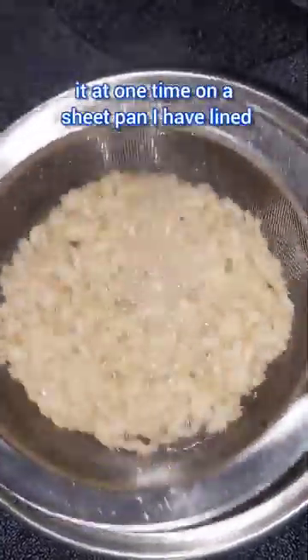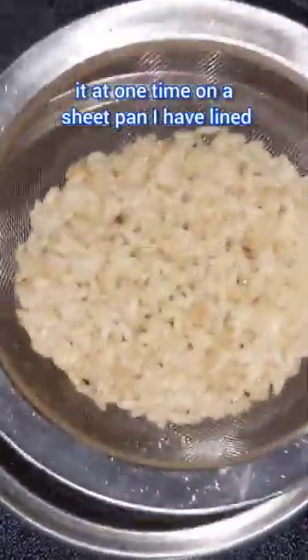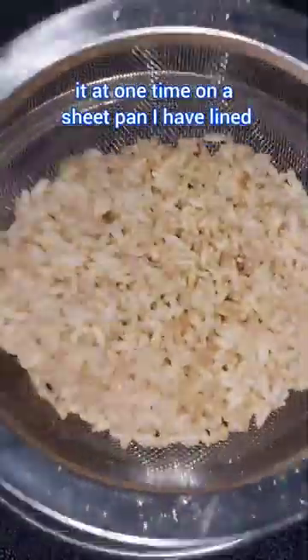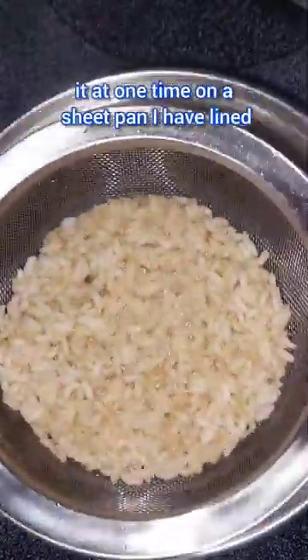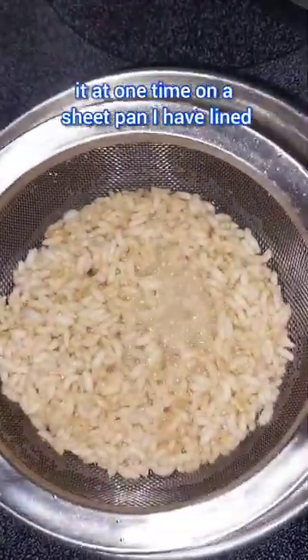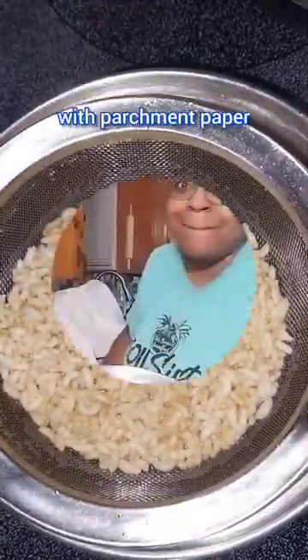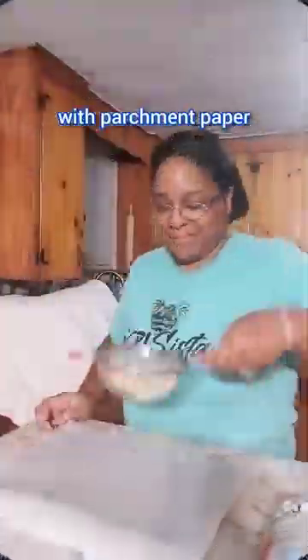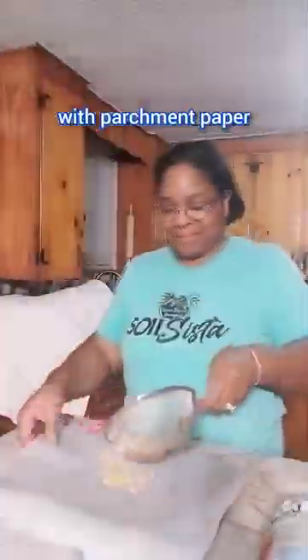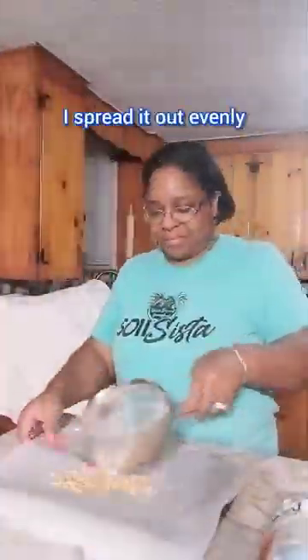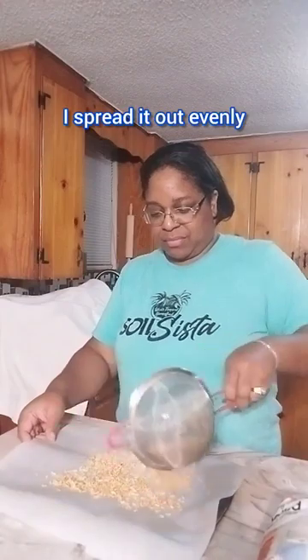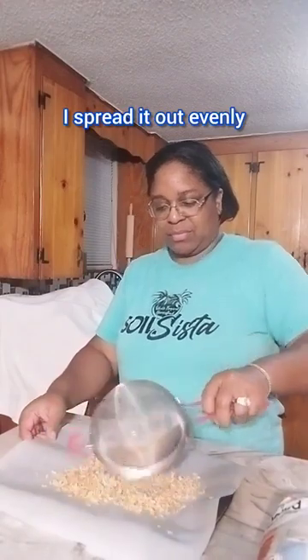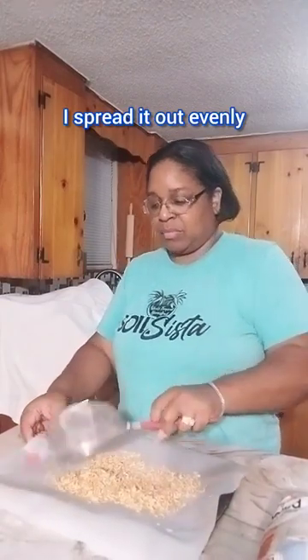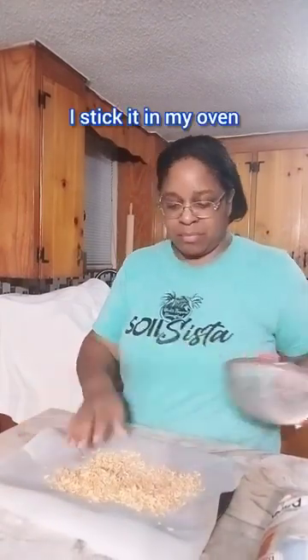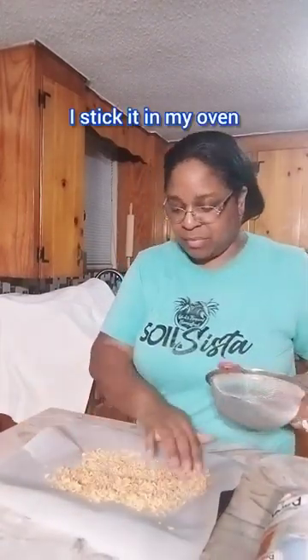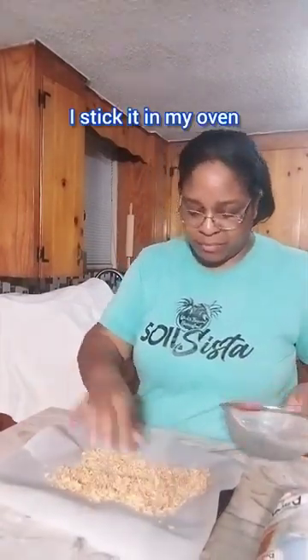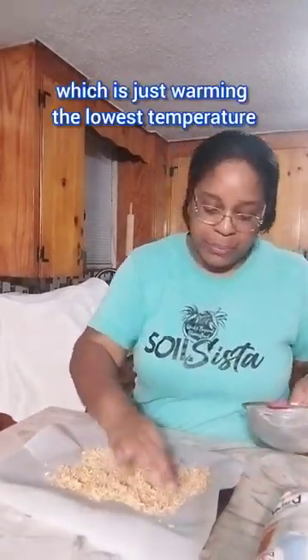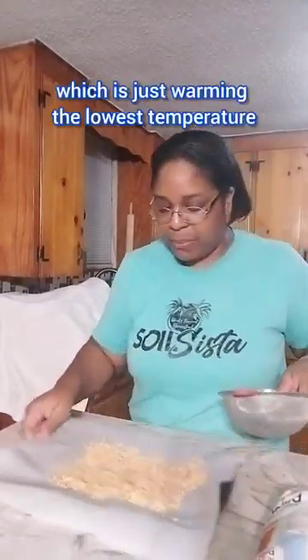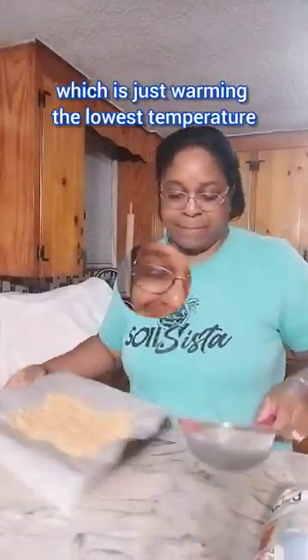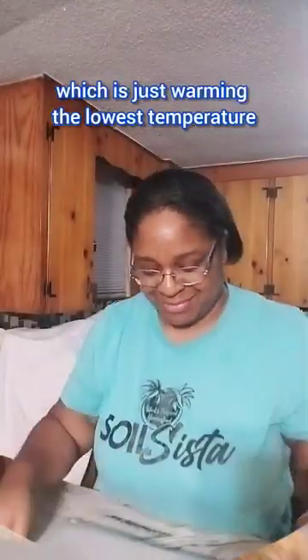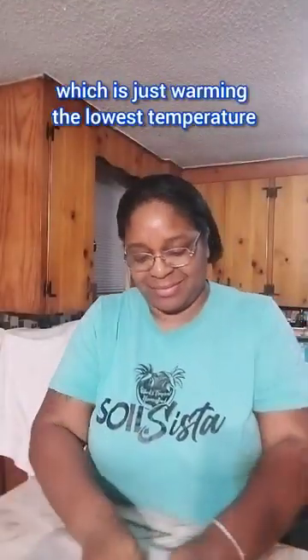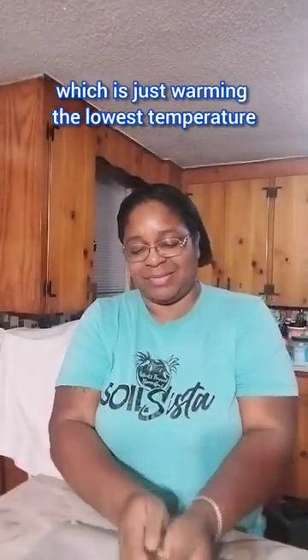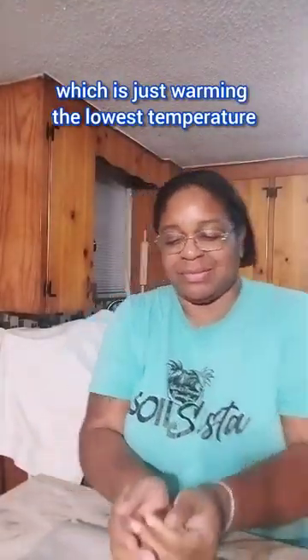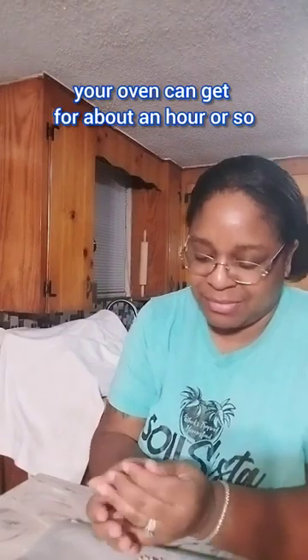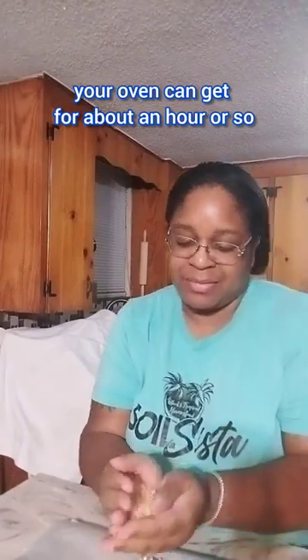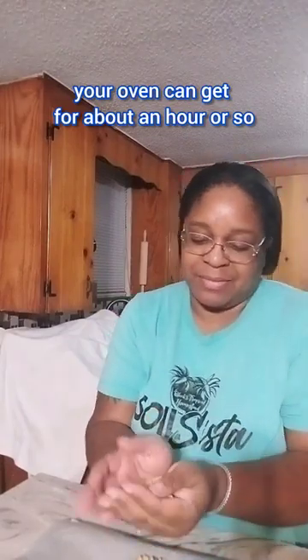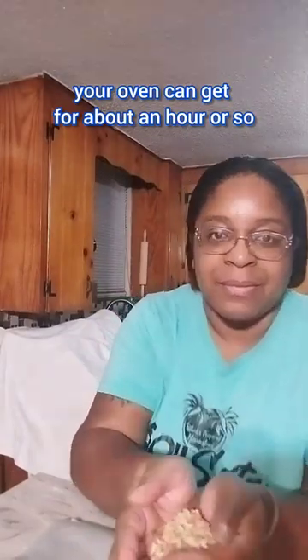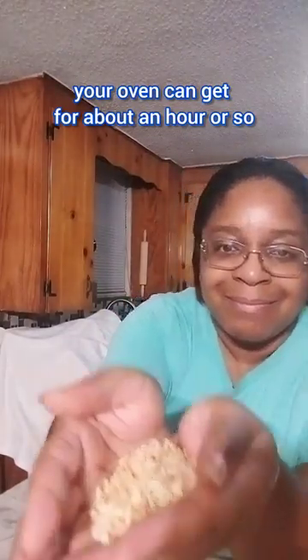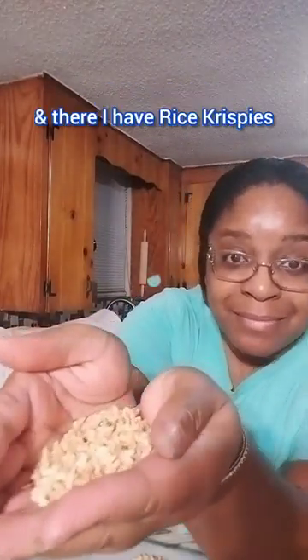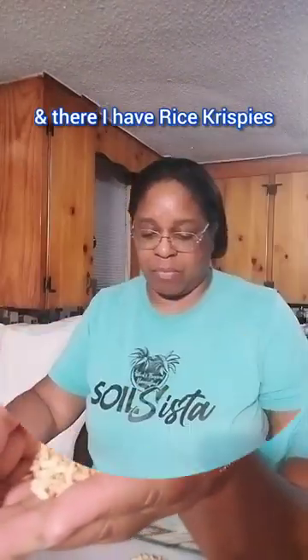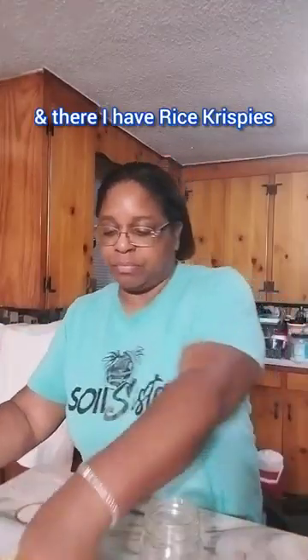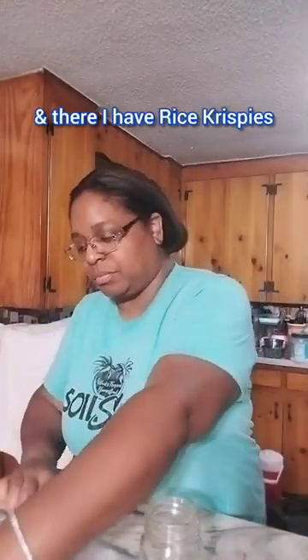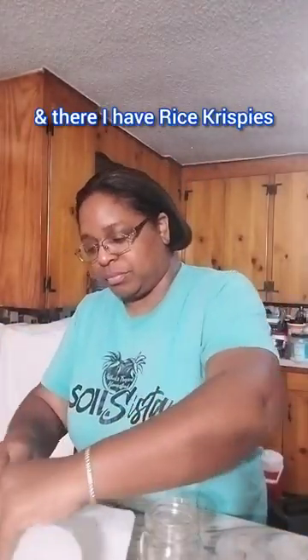On a sheet pan I have lined with parchment paper, I spread it out evenly. I stick it in my oven, which is just warming — the lowest temperature your oven can get — for about an hour or so. And there I have Rice Krispies.